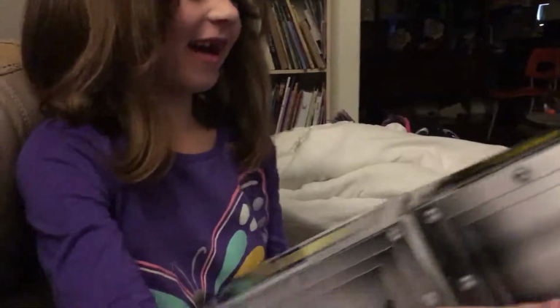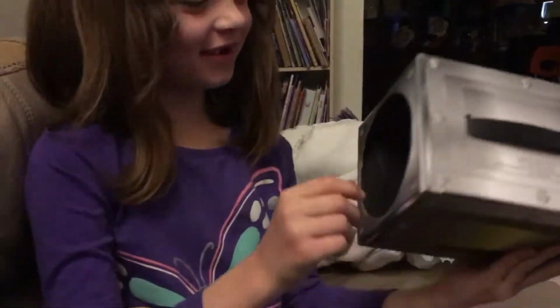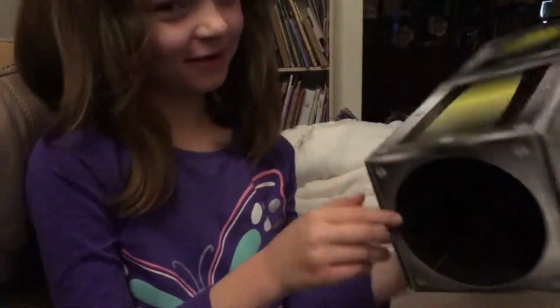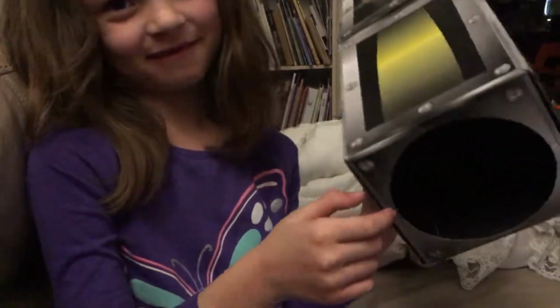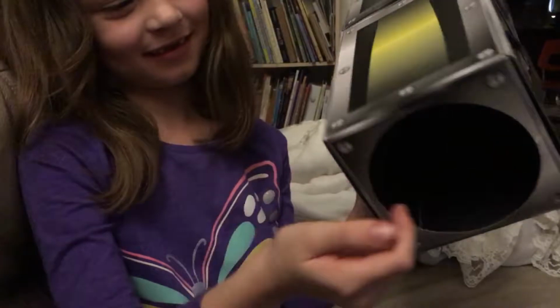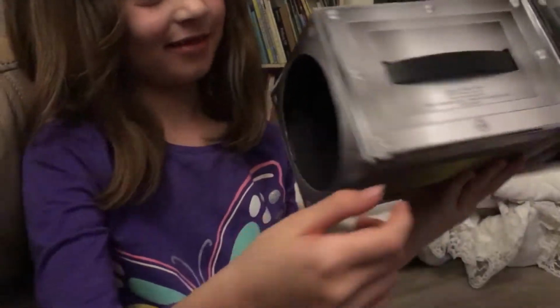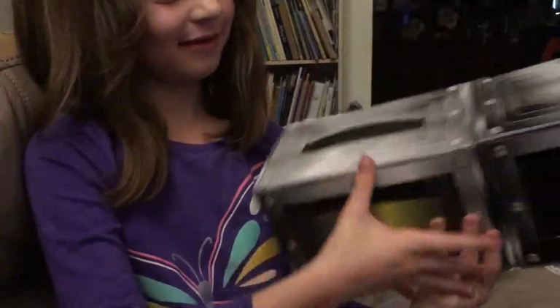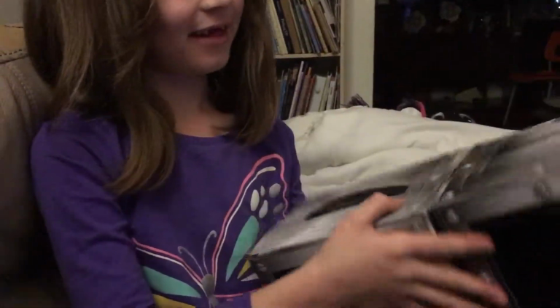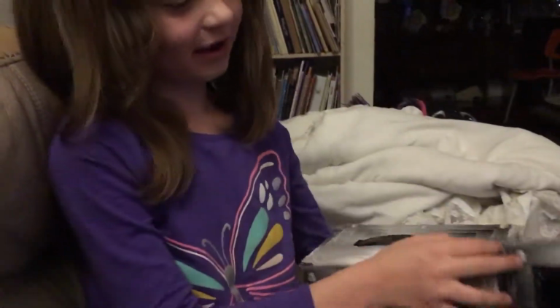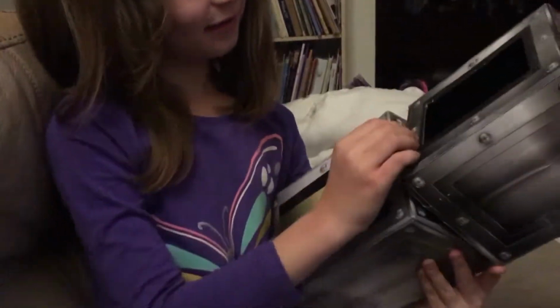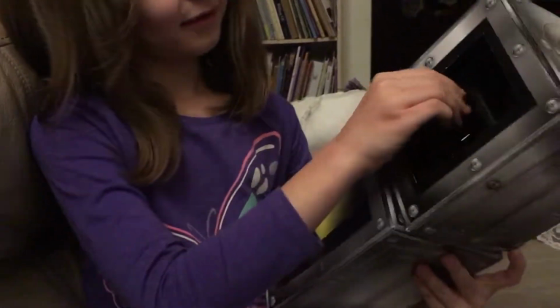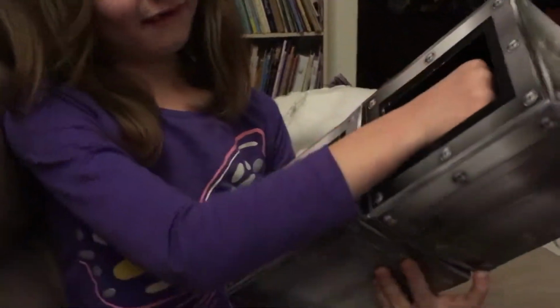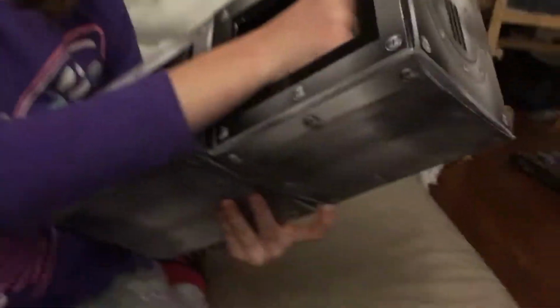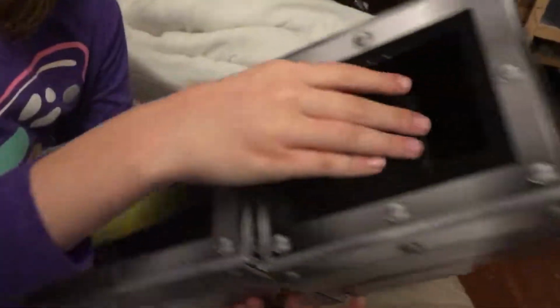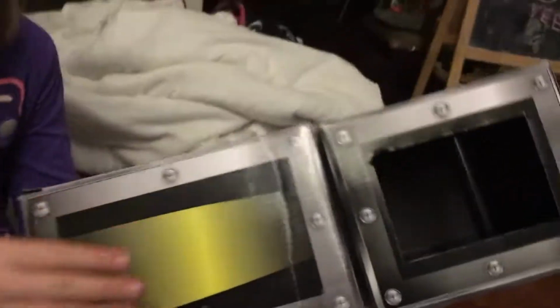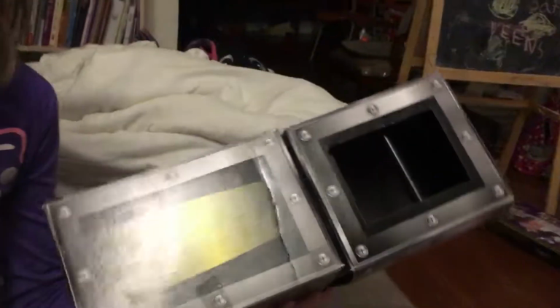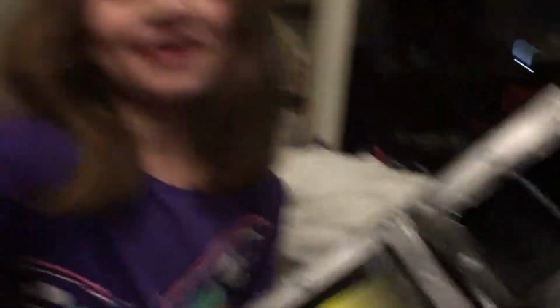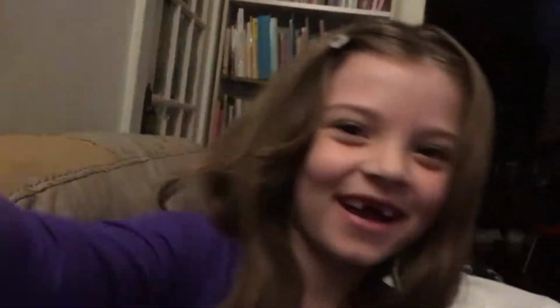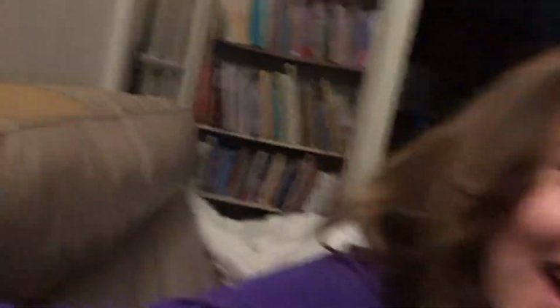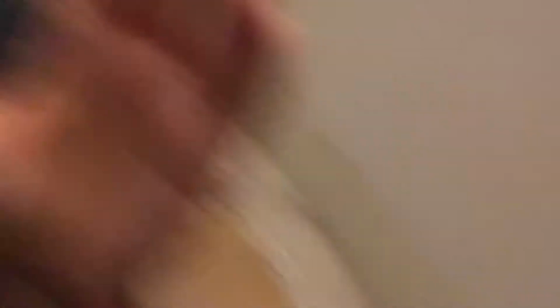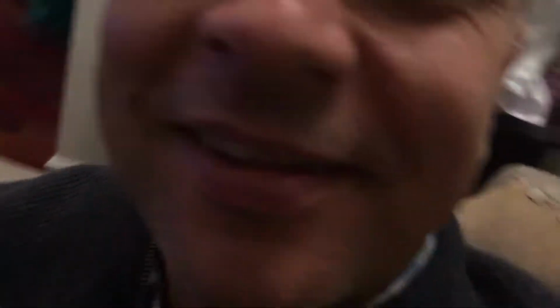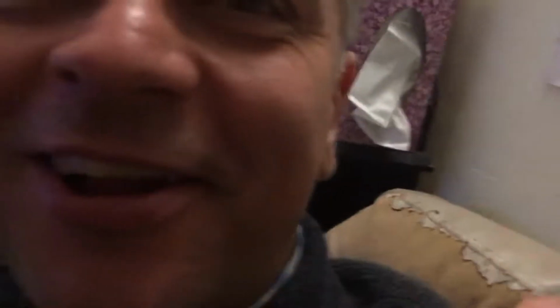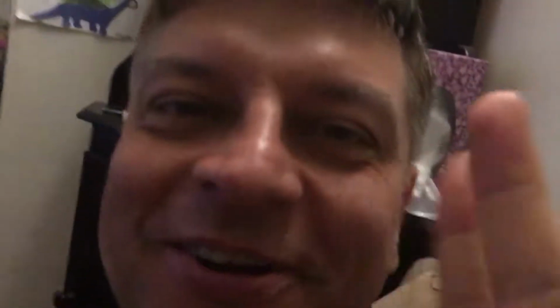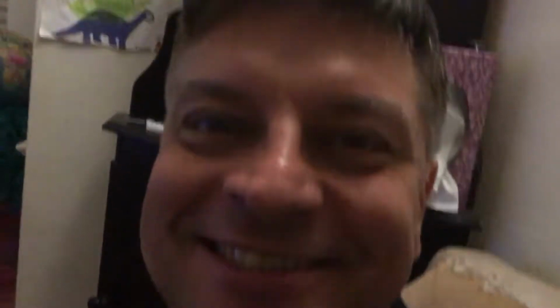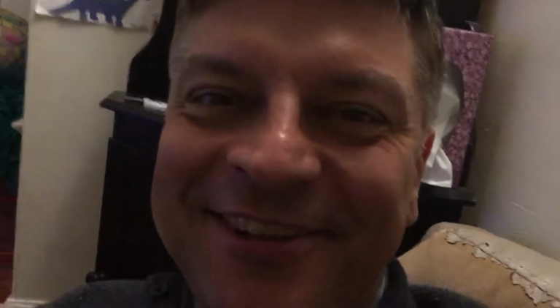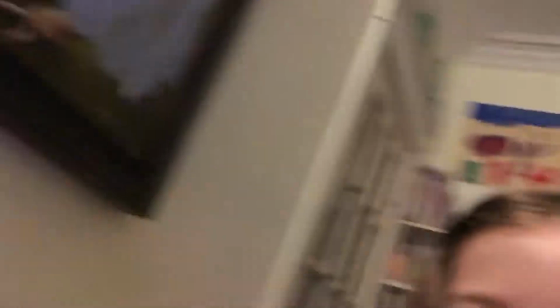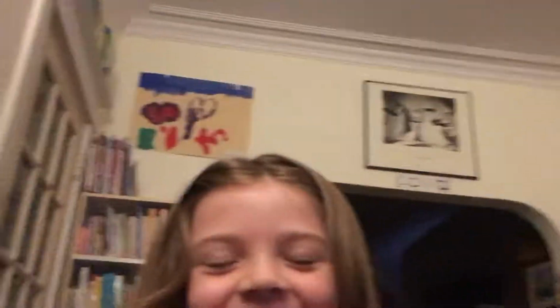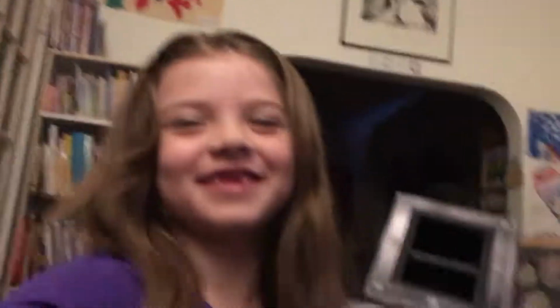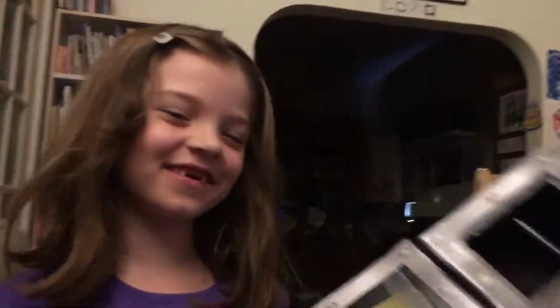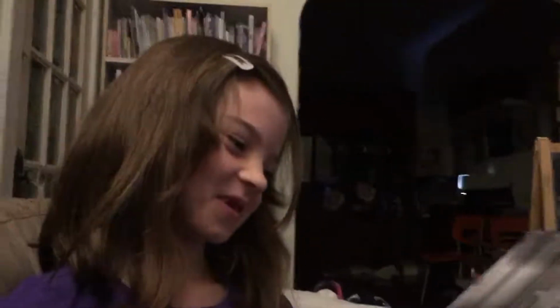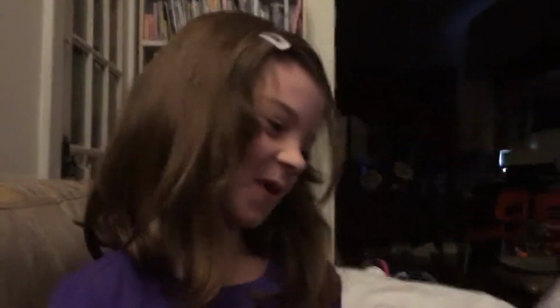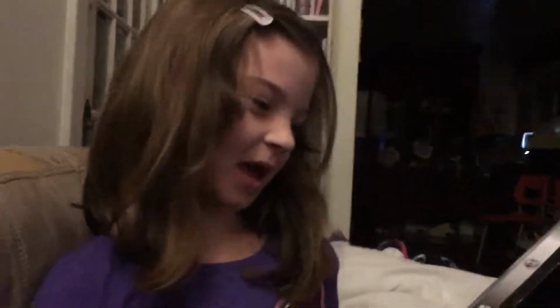I'm going to put my hand inside this hole and grab onto this handle. And my daddy, right here, is going to turn it.